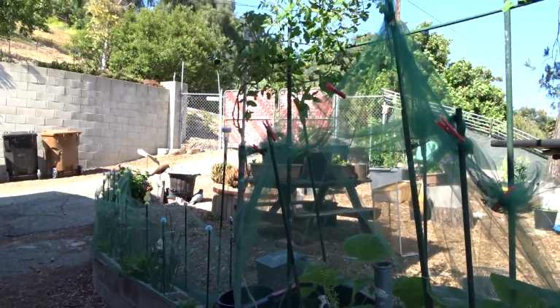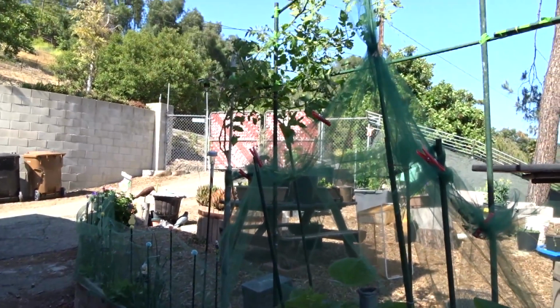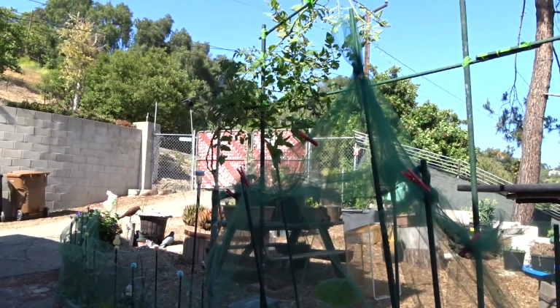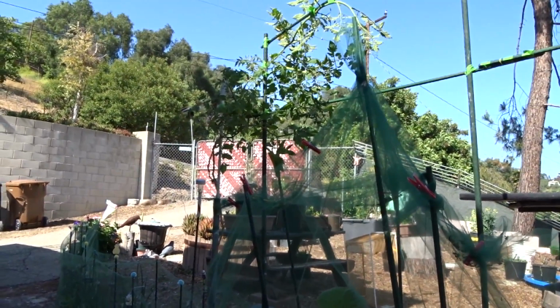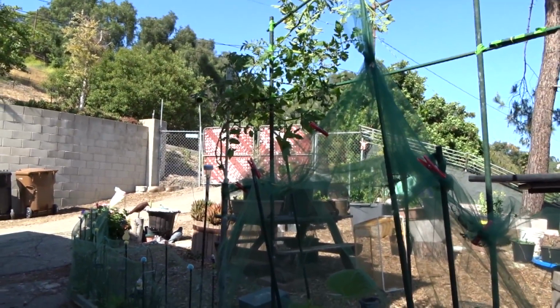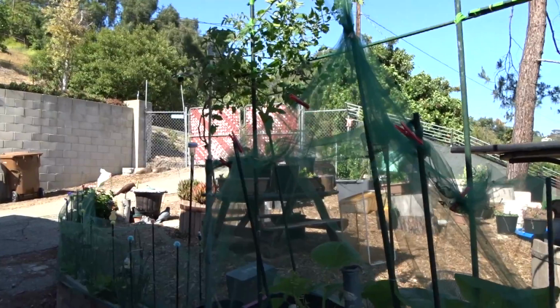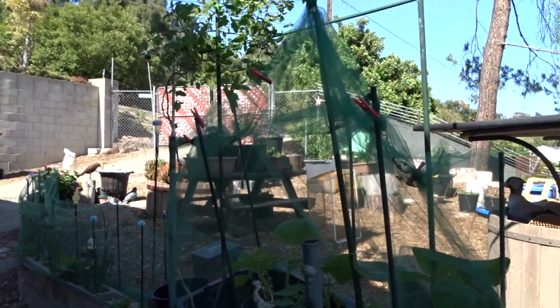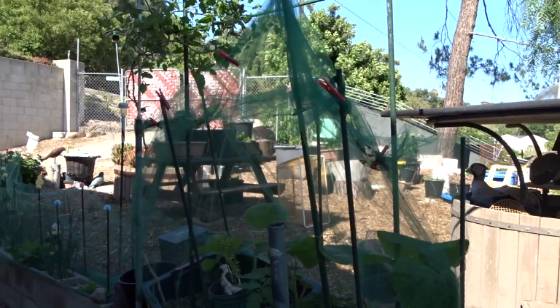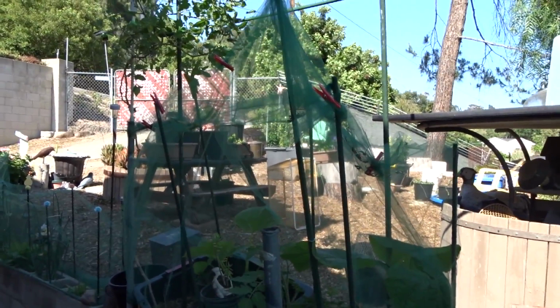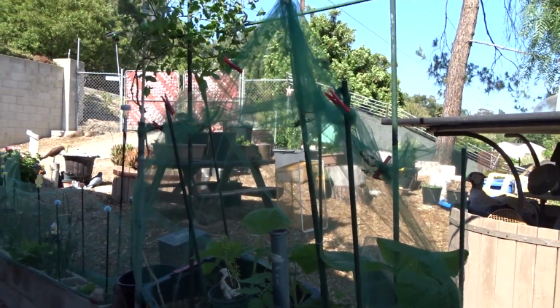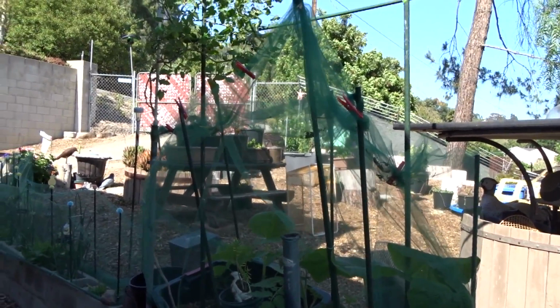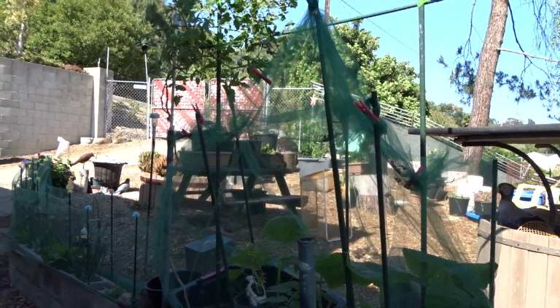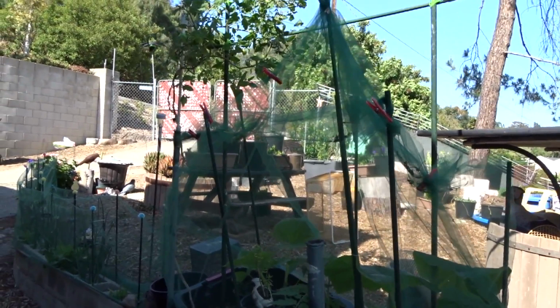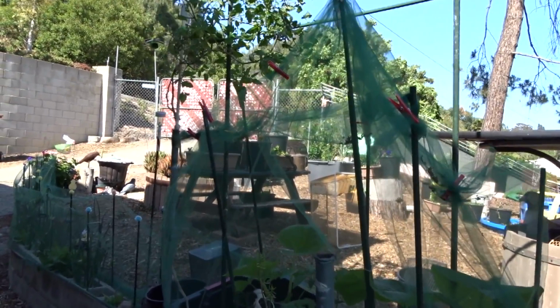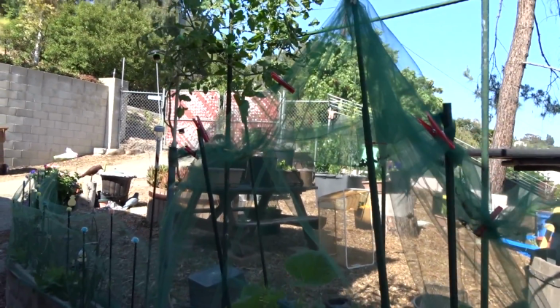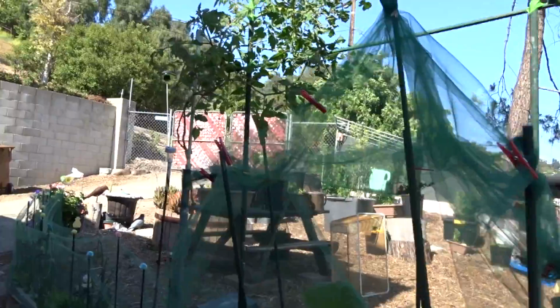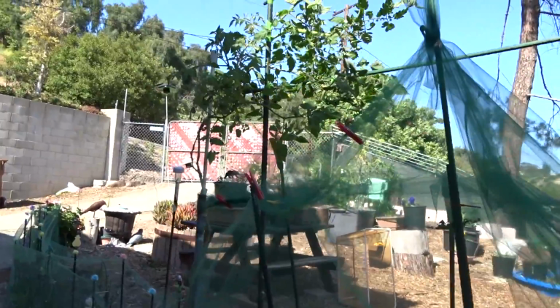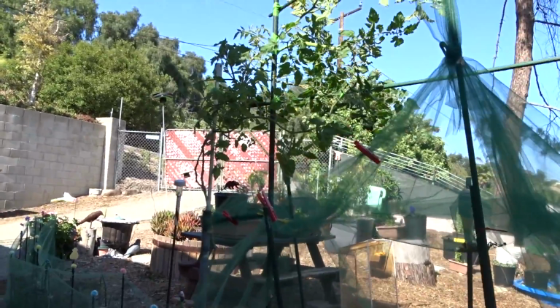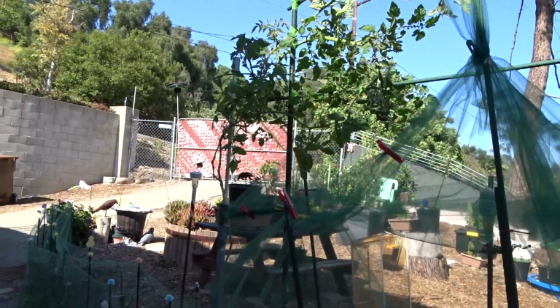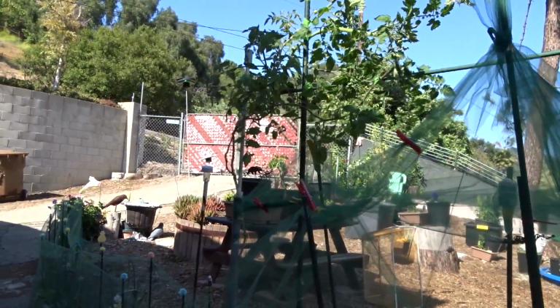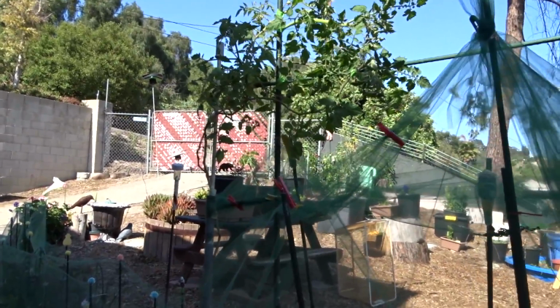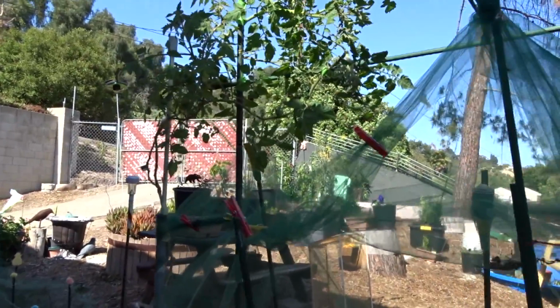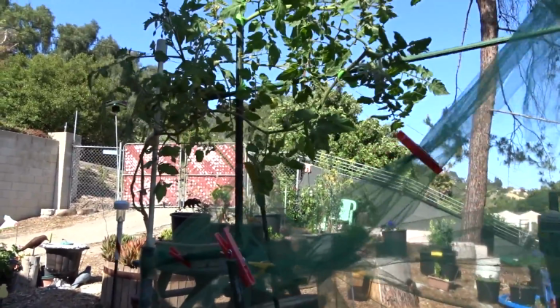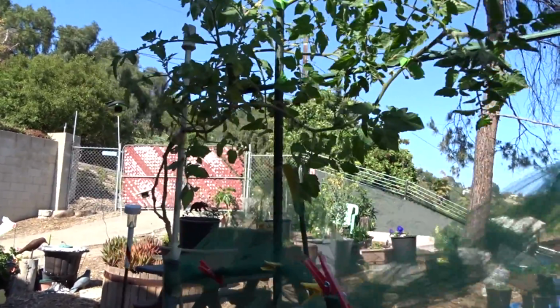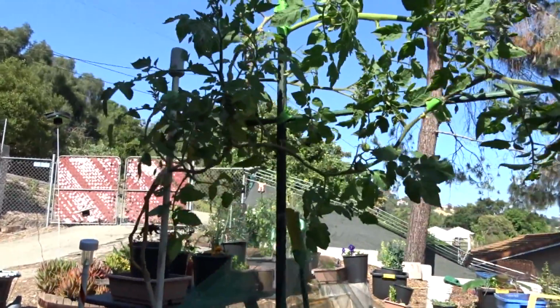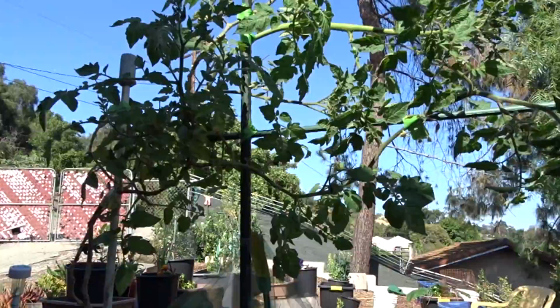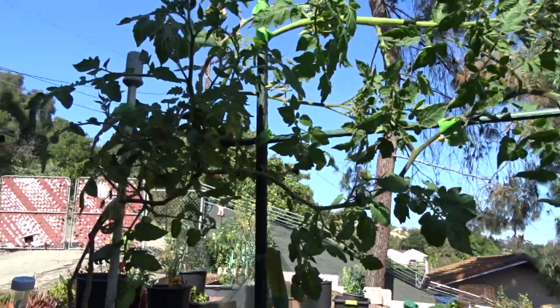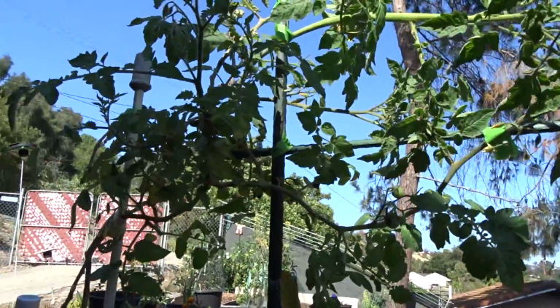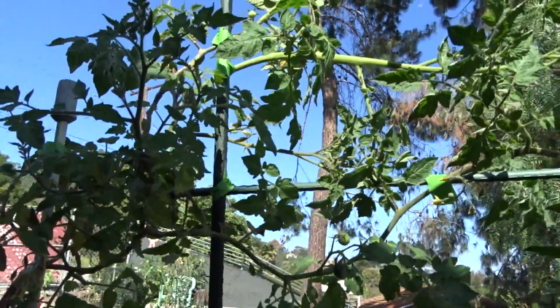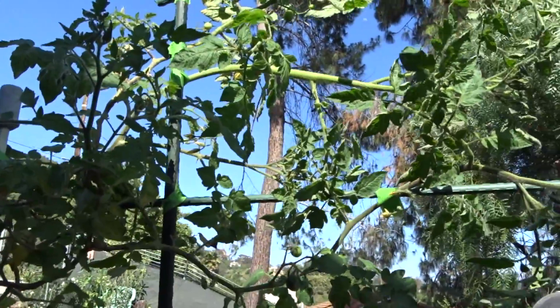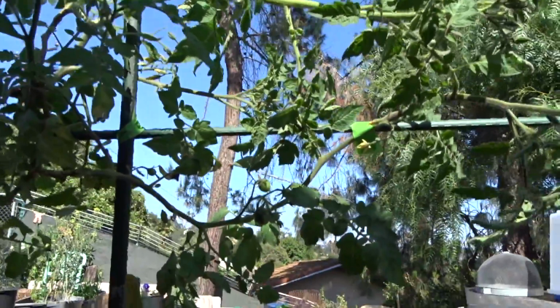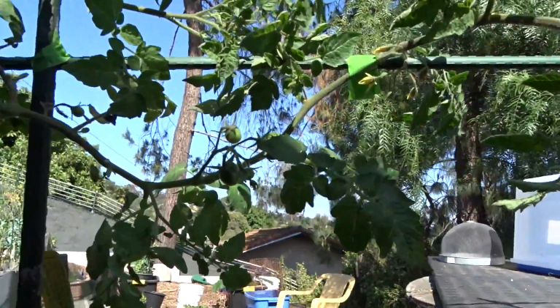So with that, I think I've had a good quiet day today, staking up my tomatoes and getting things ready for tomato season. Have a wonderful day and don't forget to eat what you grow. Bye-bye everybody.